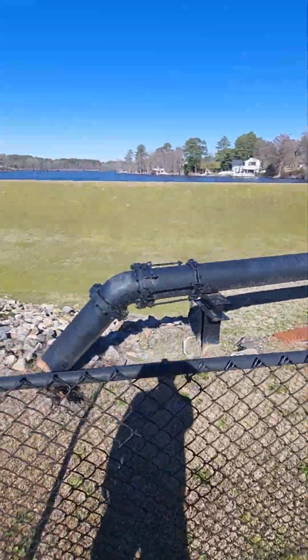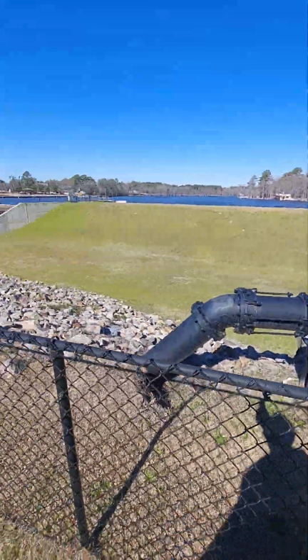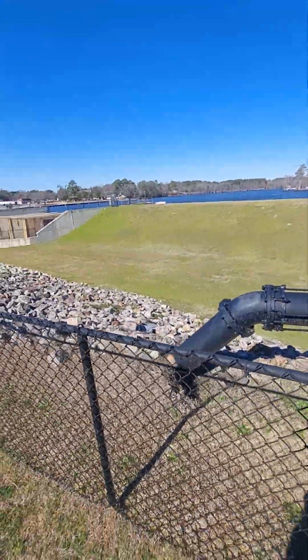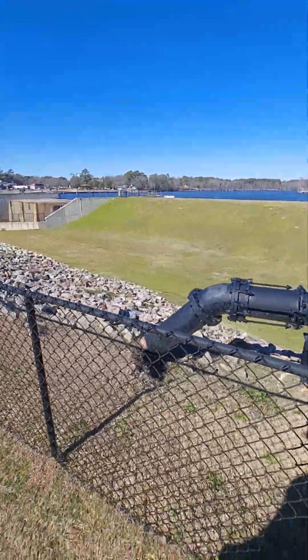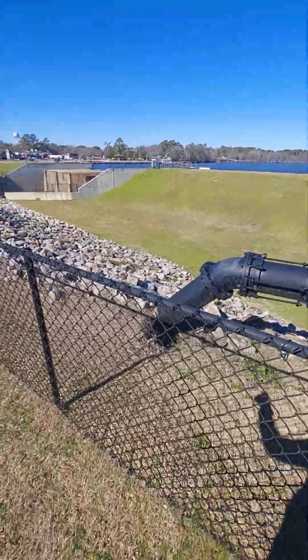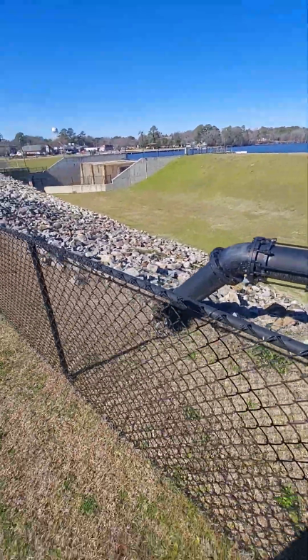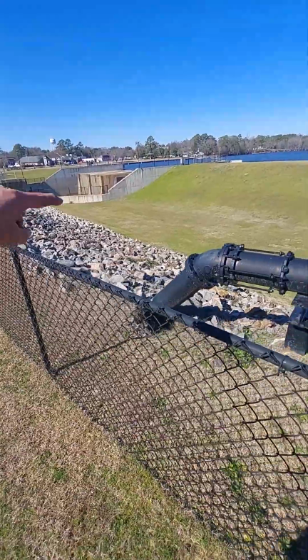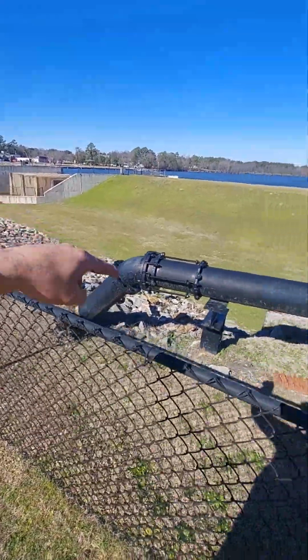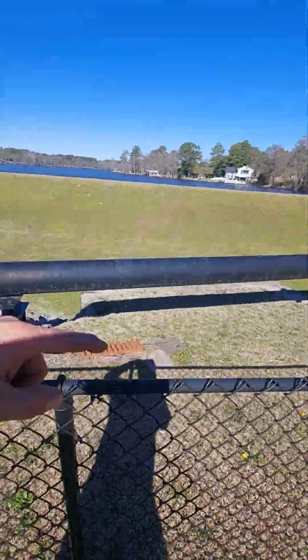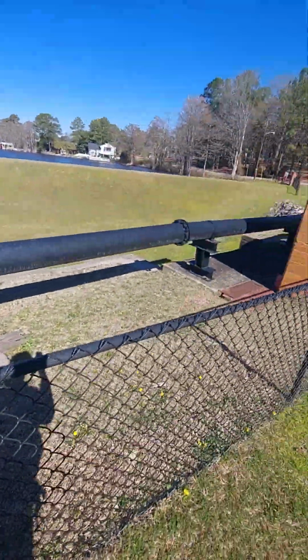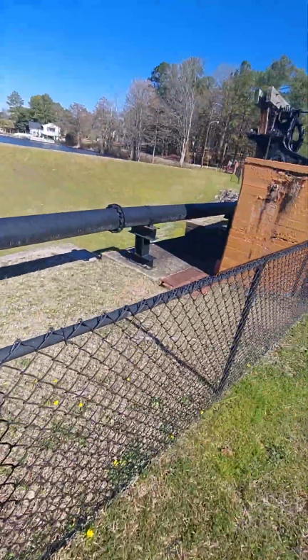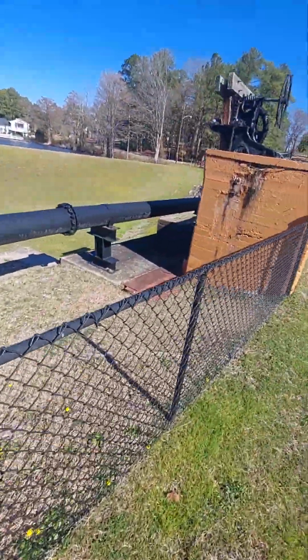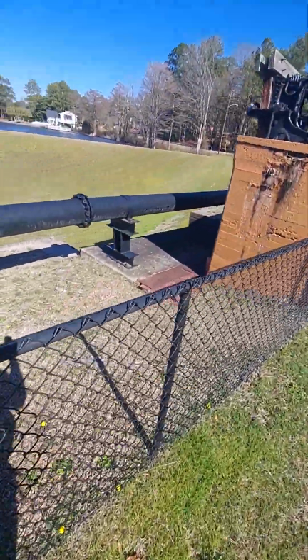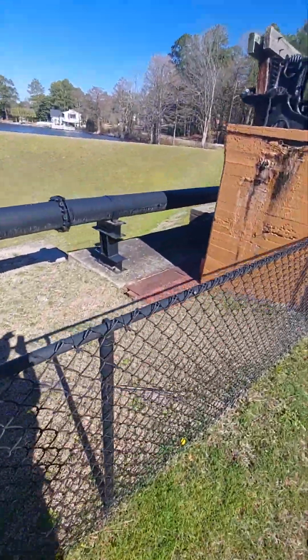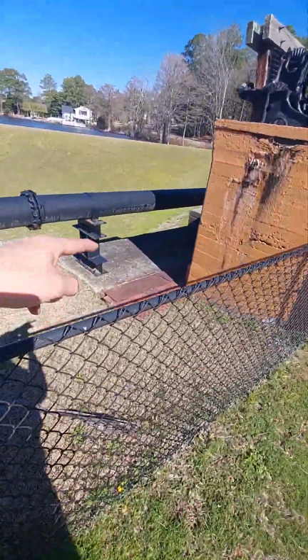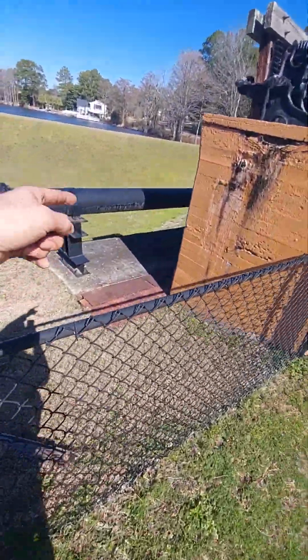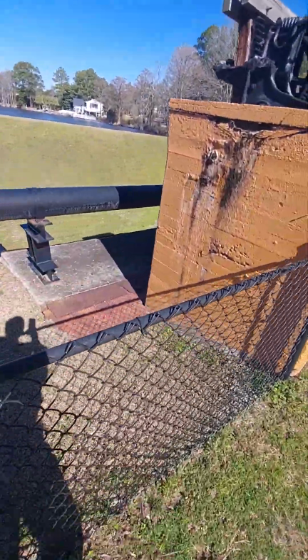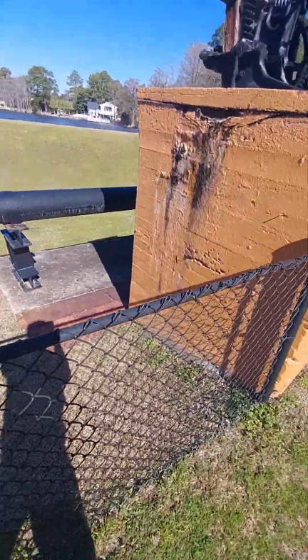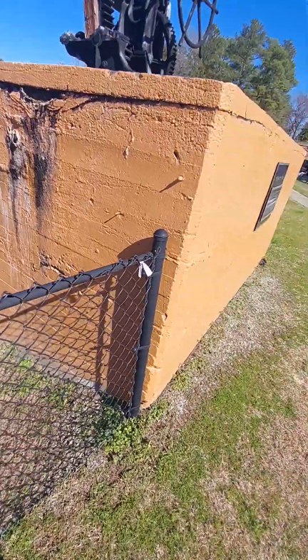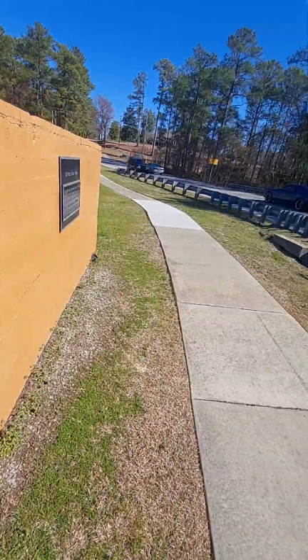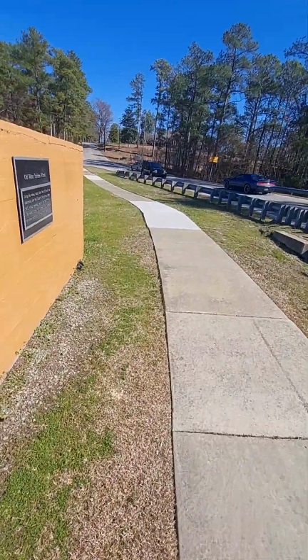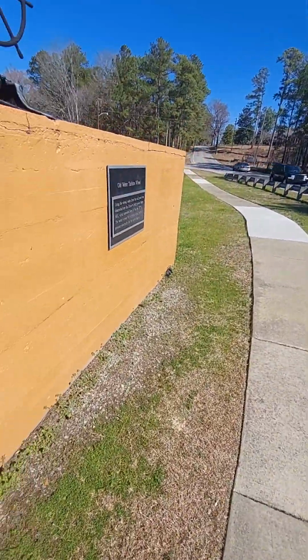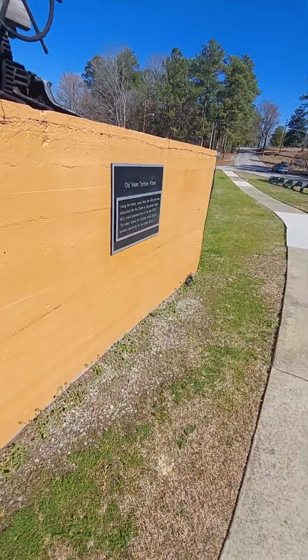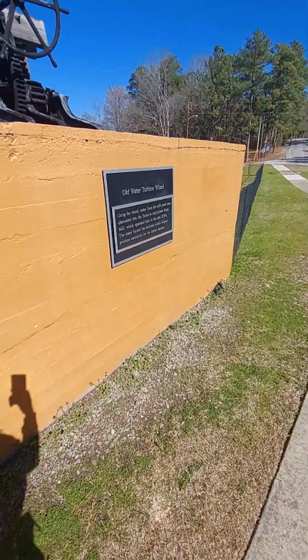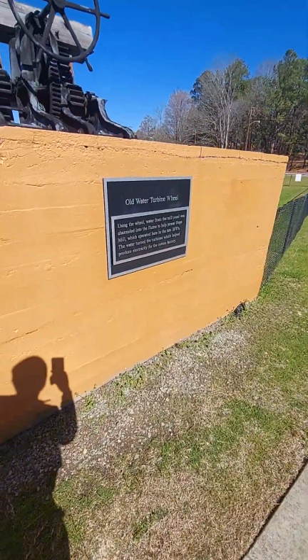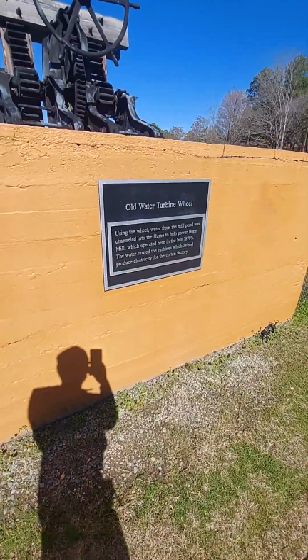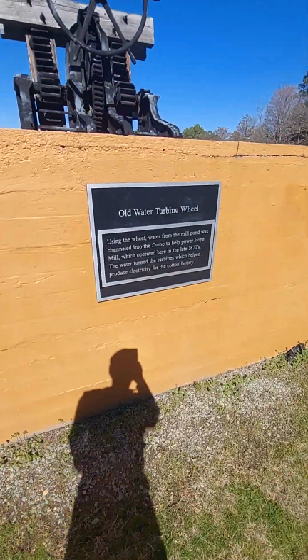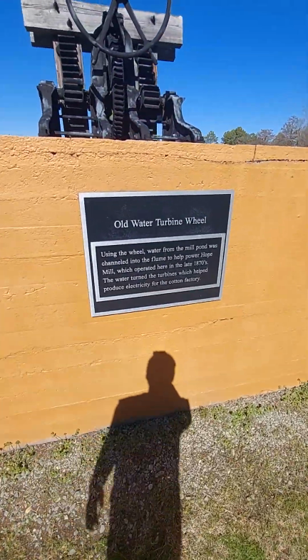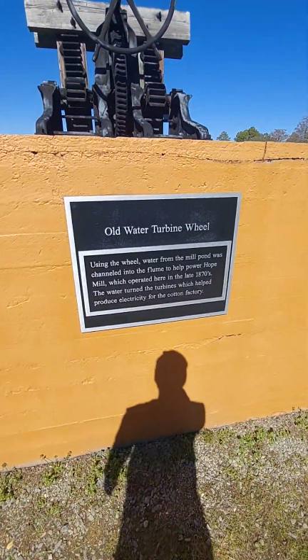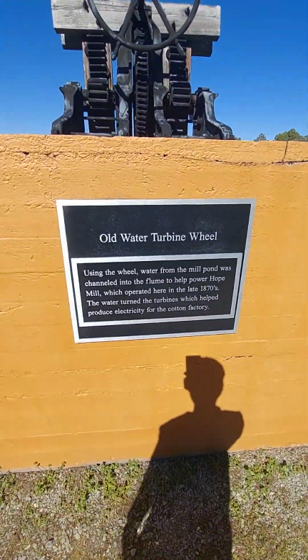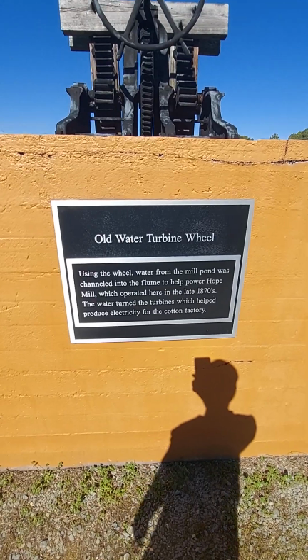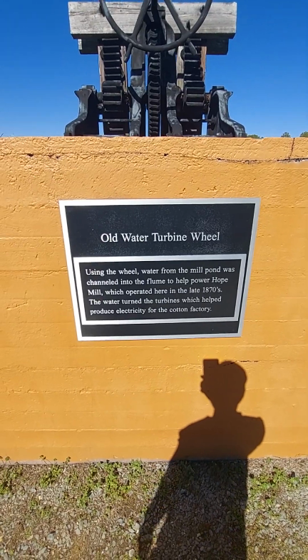Even if that were a brick, it's got this secondary backup here. And of course the water would come in and just start rushing in. Old water turbine wheel. Nice.